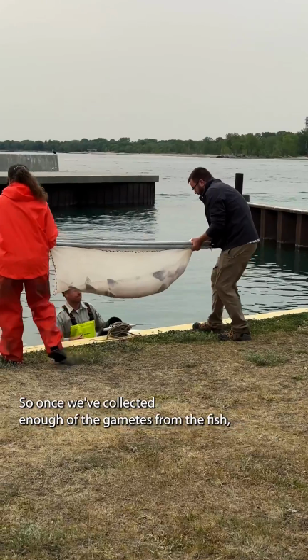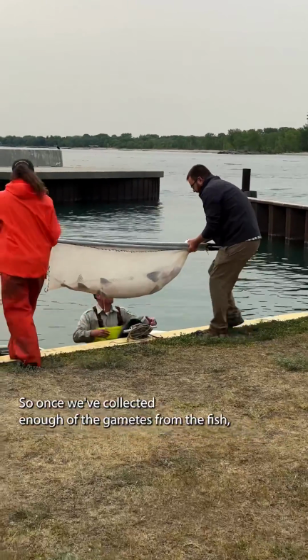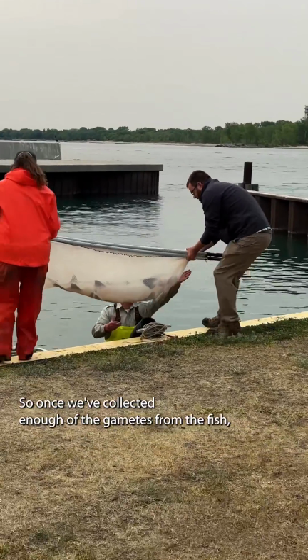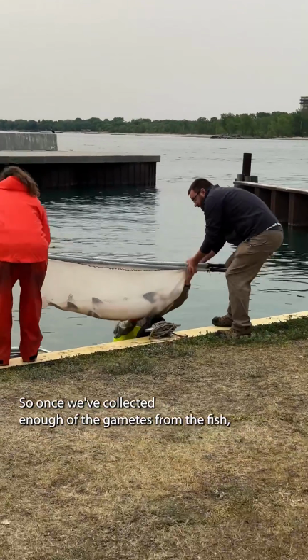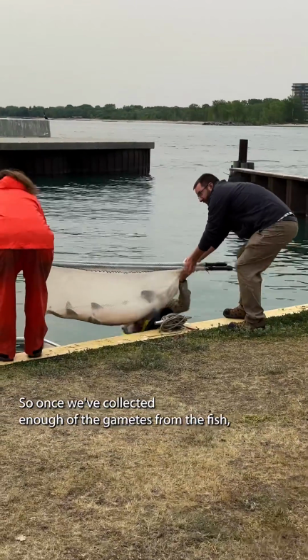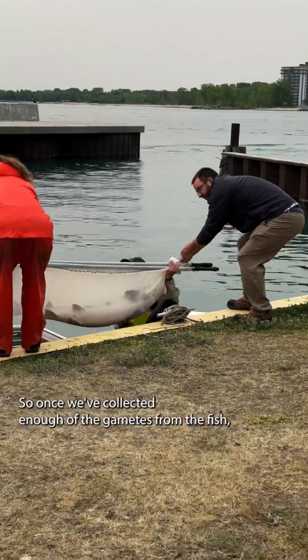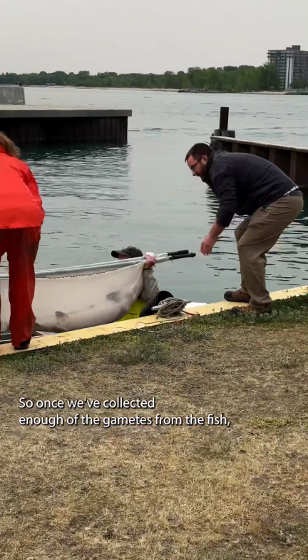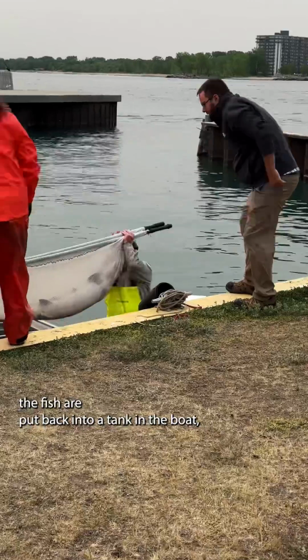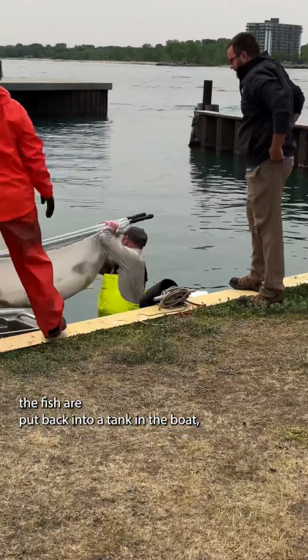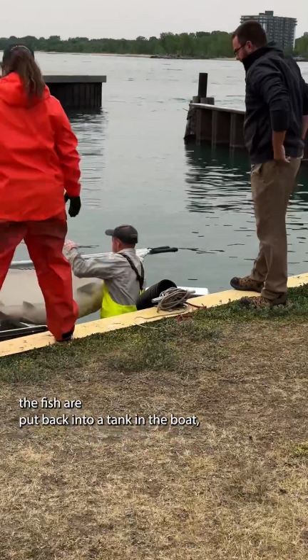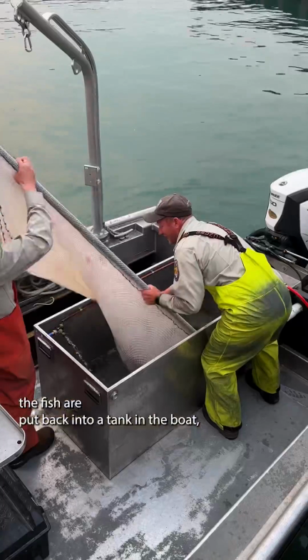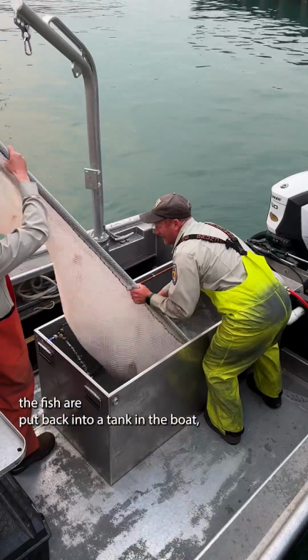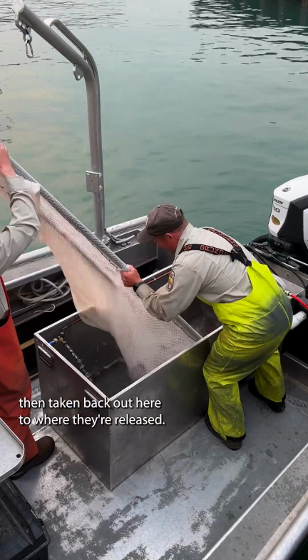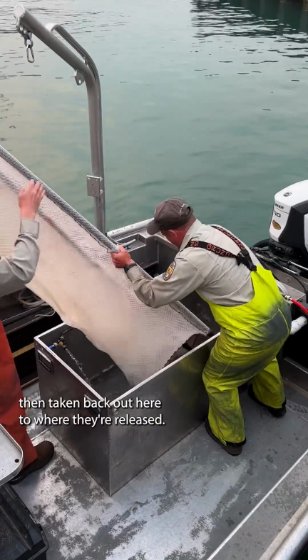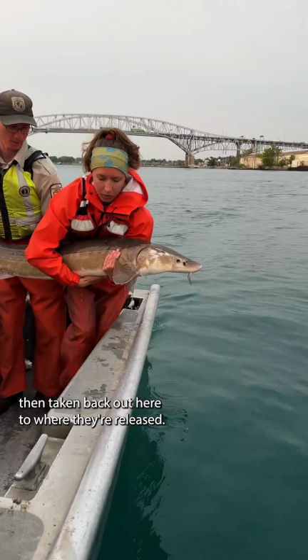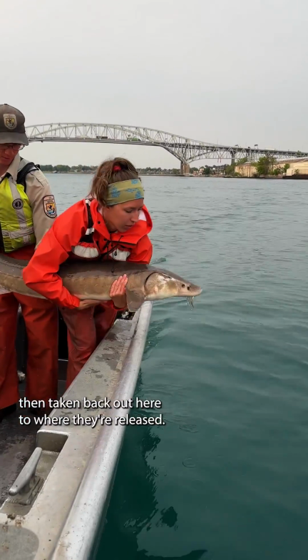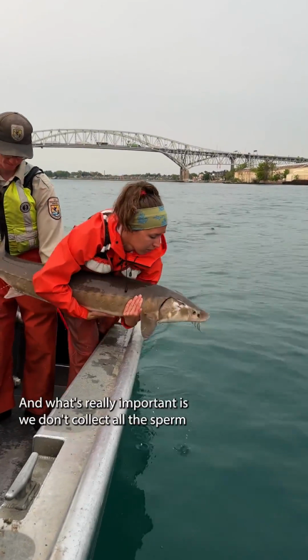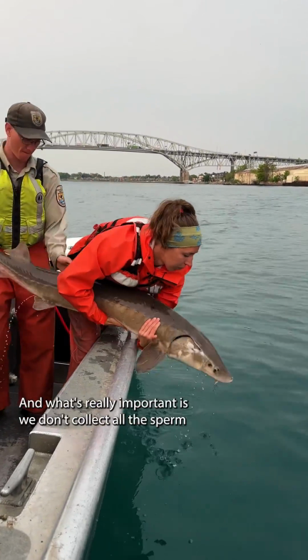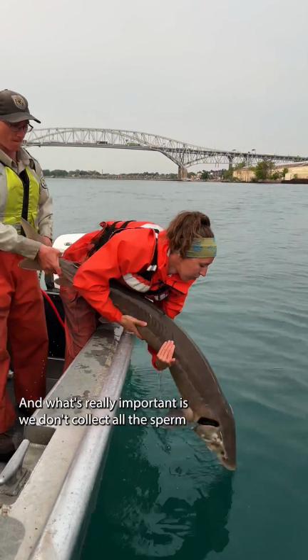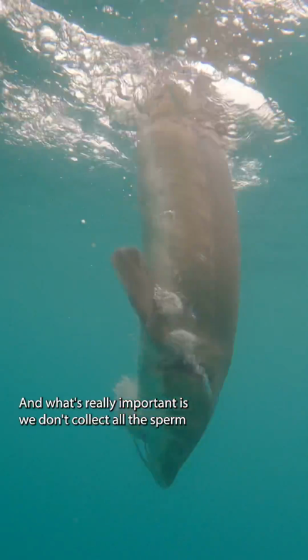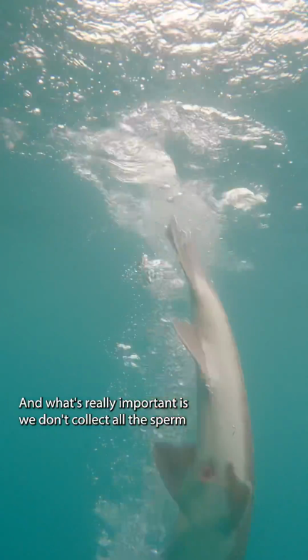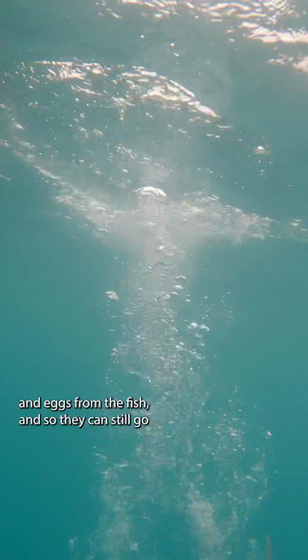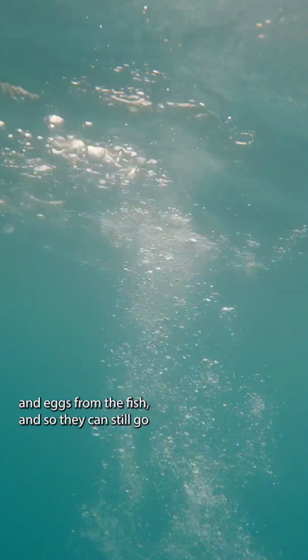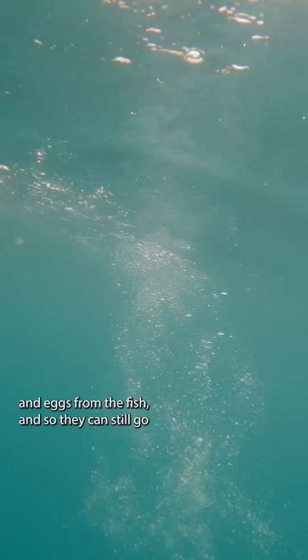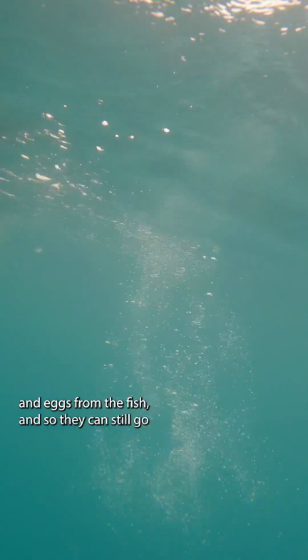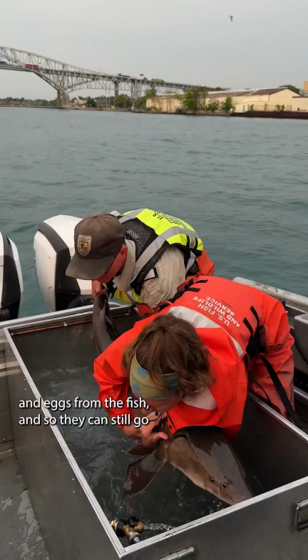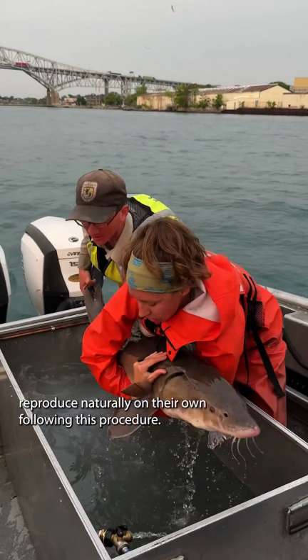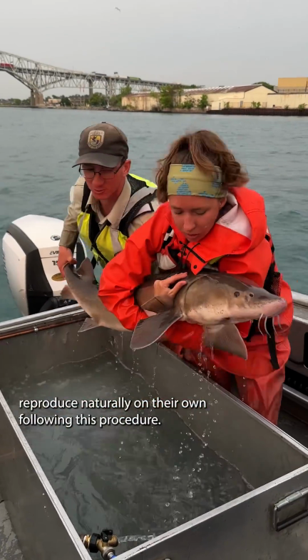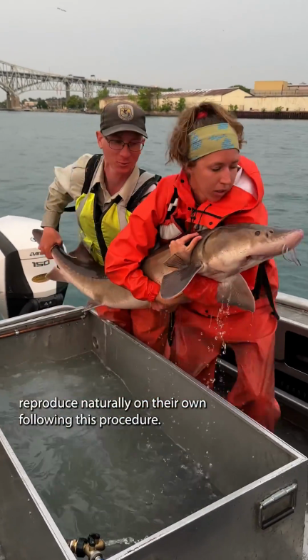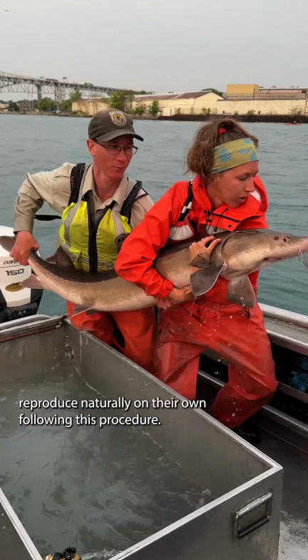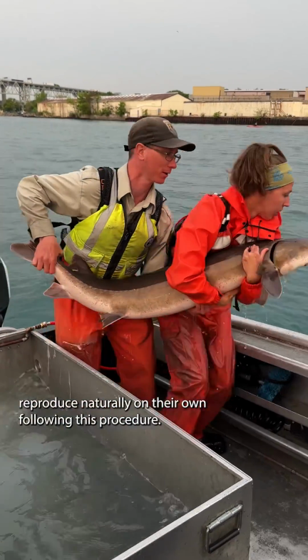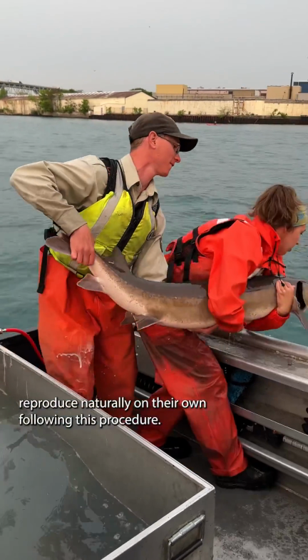Once we've collected enough of the gametes from the fish, the fish are put back into a tank in the boat and taken back out here where they're released. What's really important is we don't collect all the sperm and eggs from the fish, so they can still go reproduce naturally on their own following this procedure.